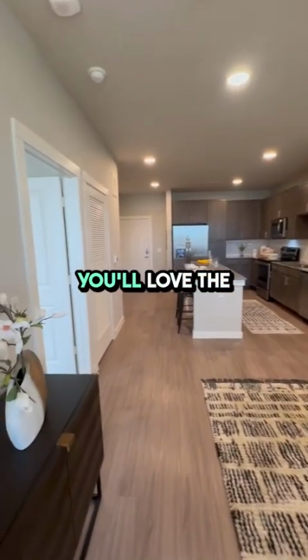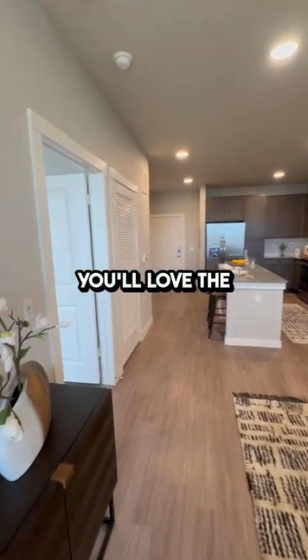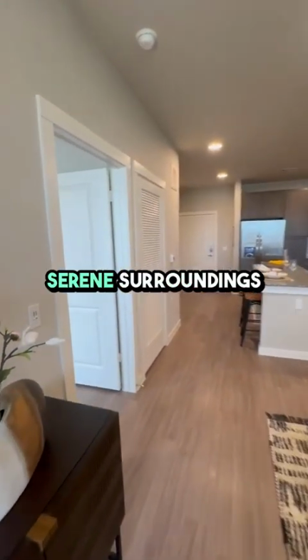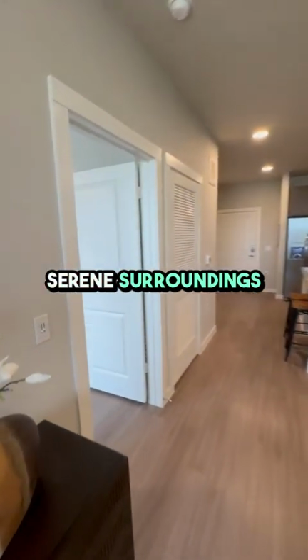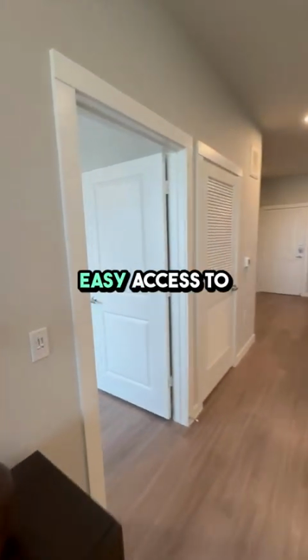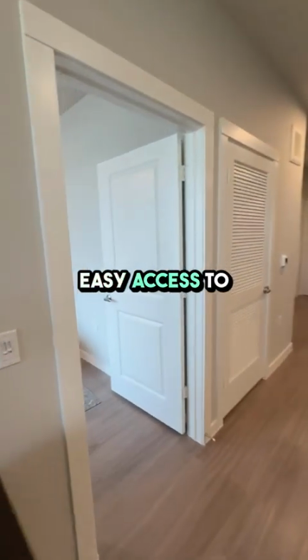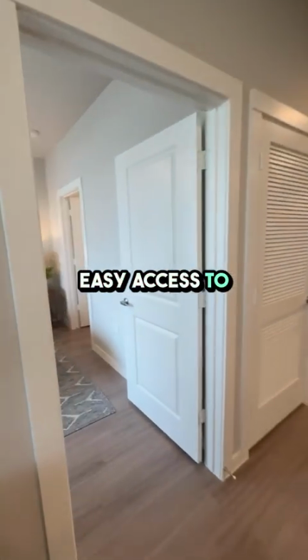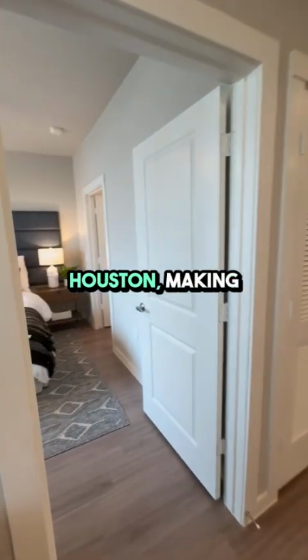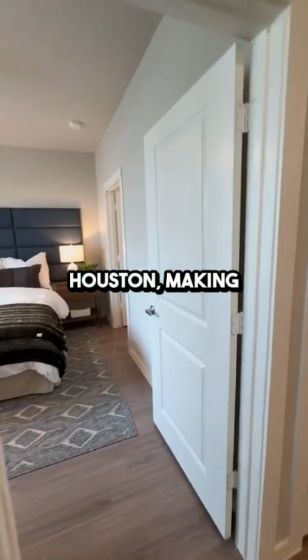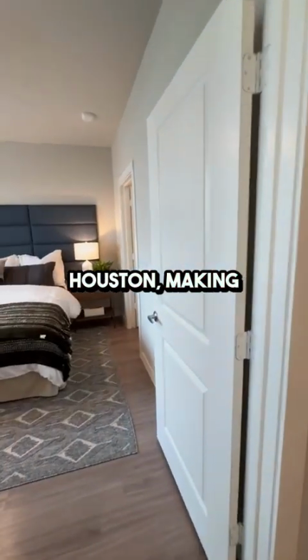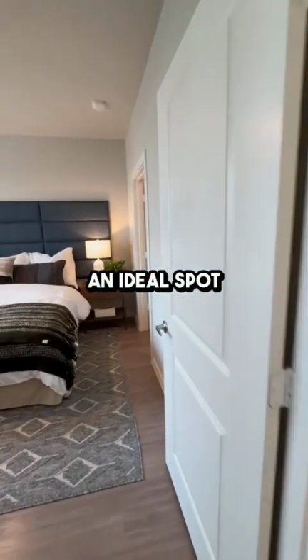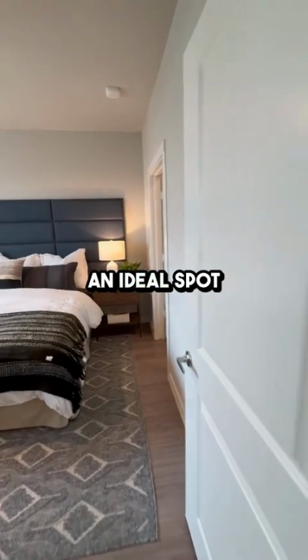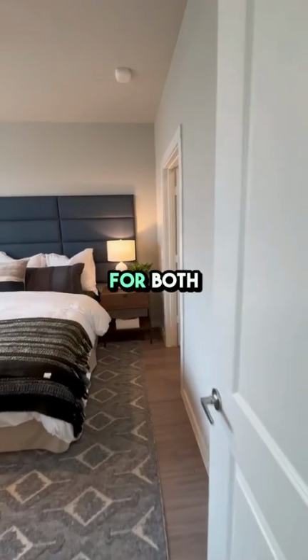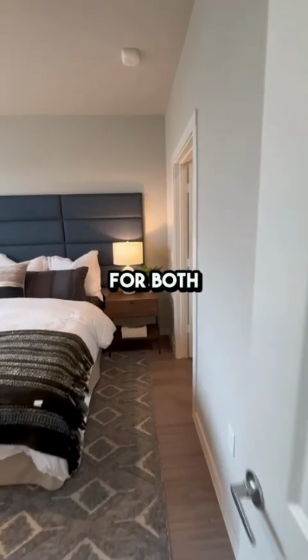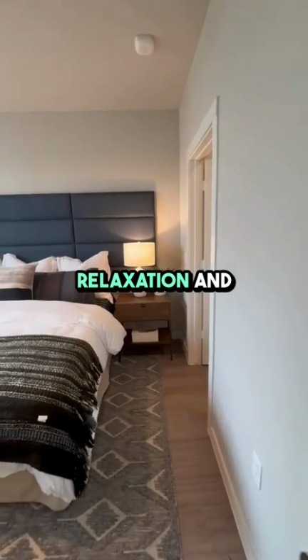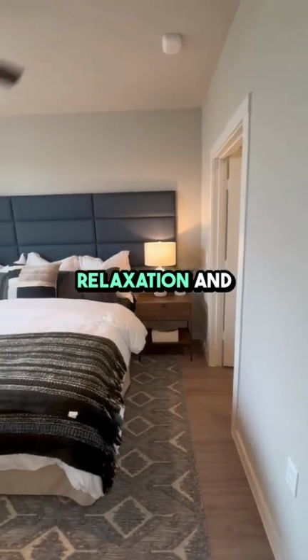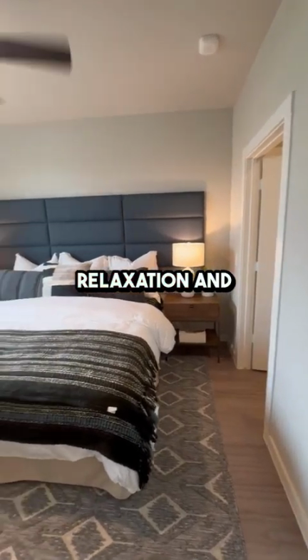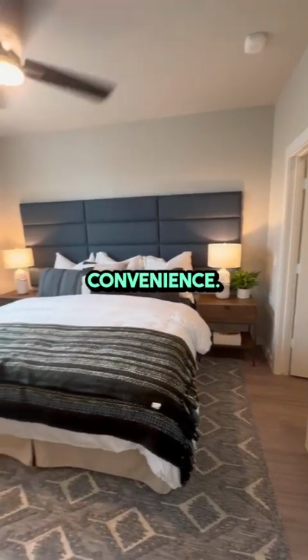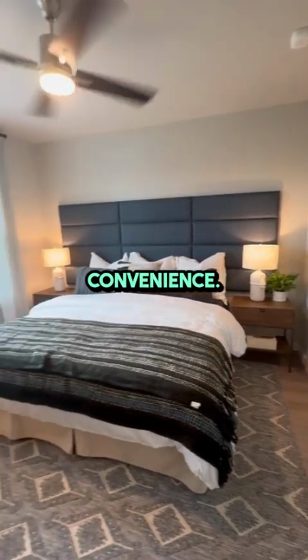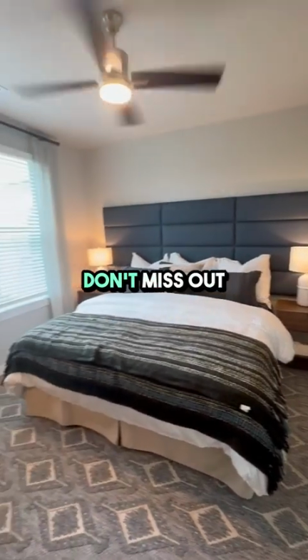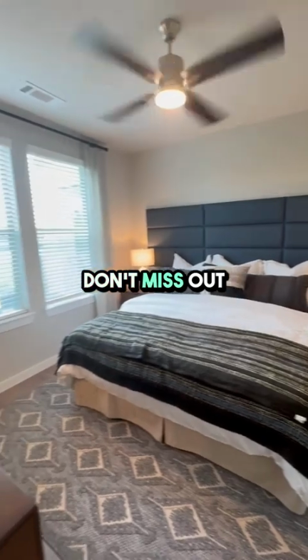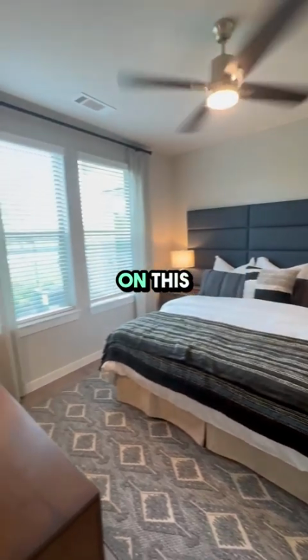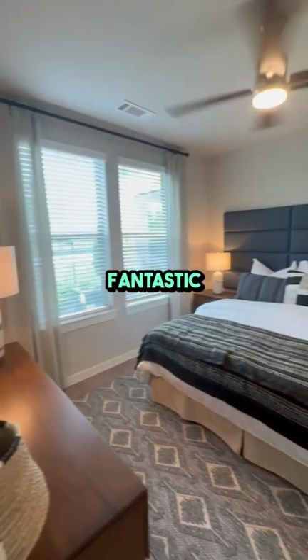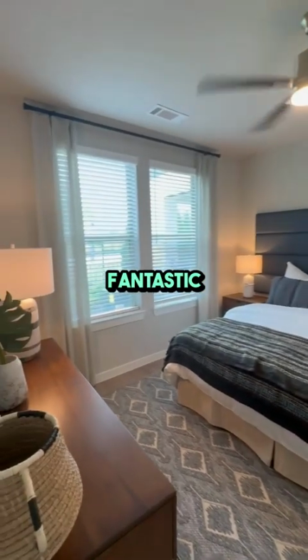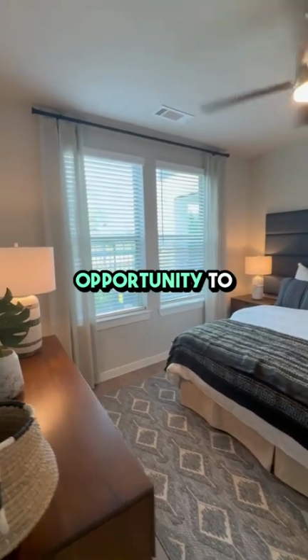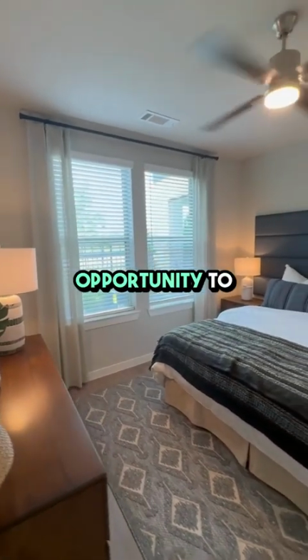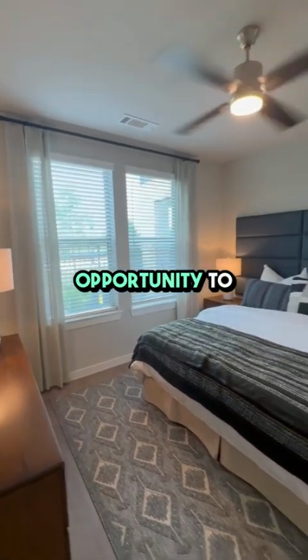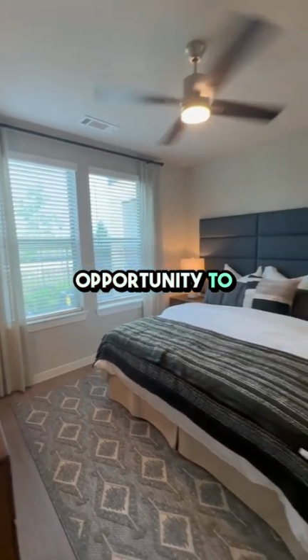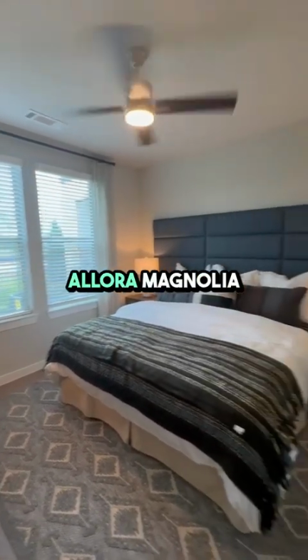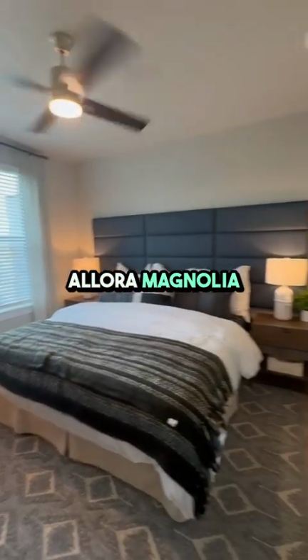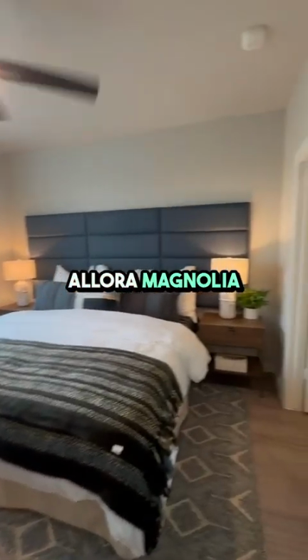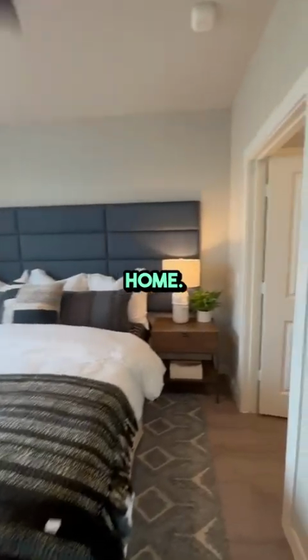You'll love the serene surroundings and easy access to Houston, making it an ideal spot for both relaxation and convenience. Don't miss out on this fantastic opportunity to call Allura Magnolia home.